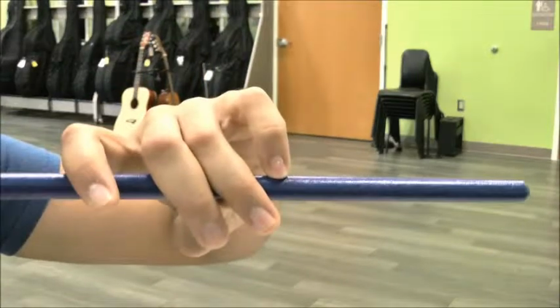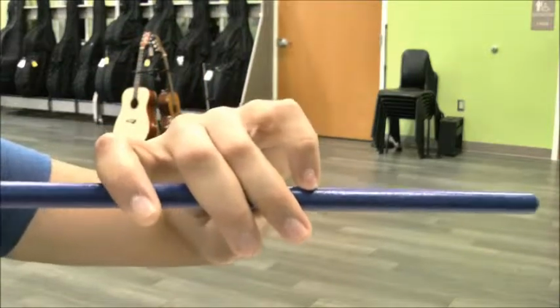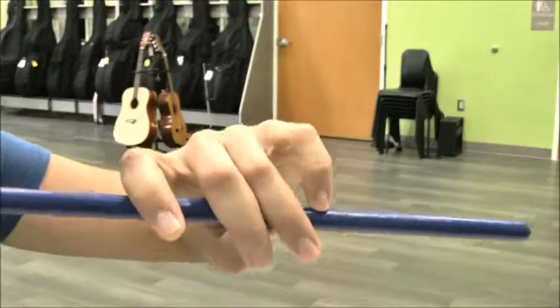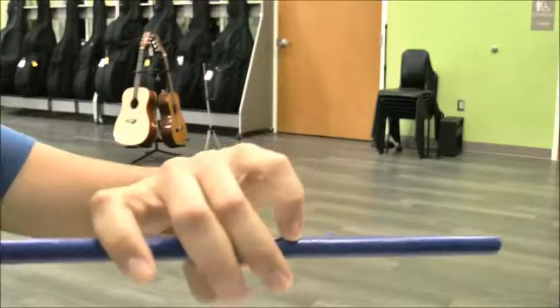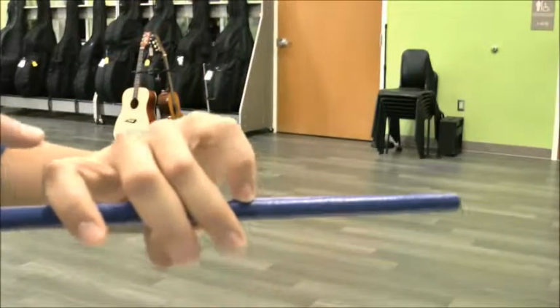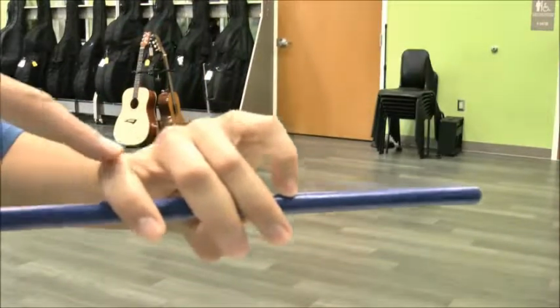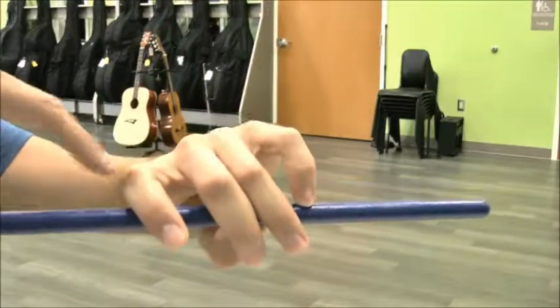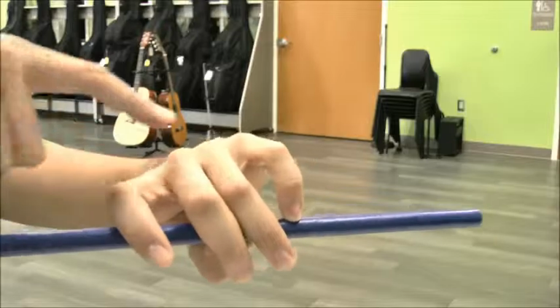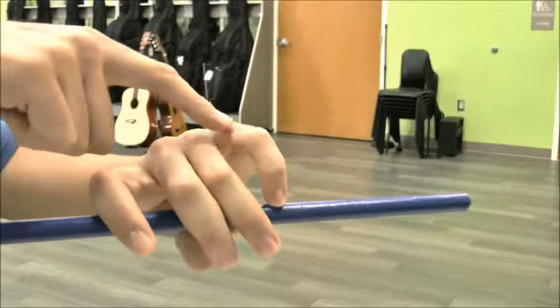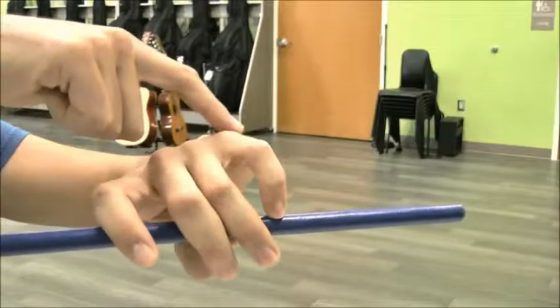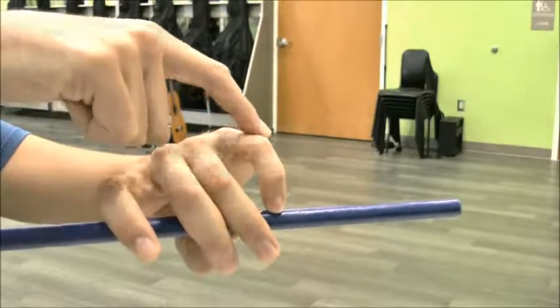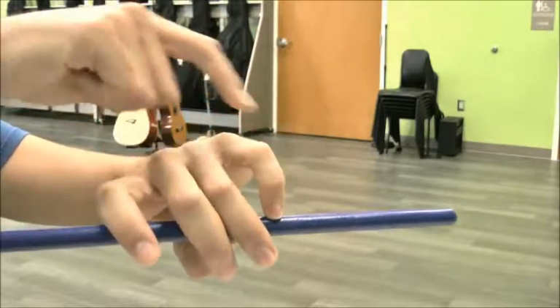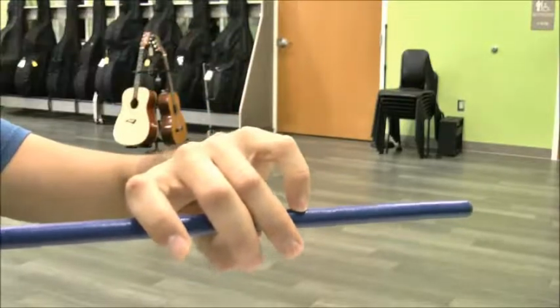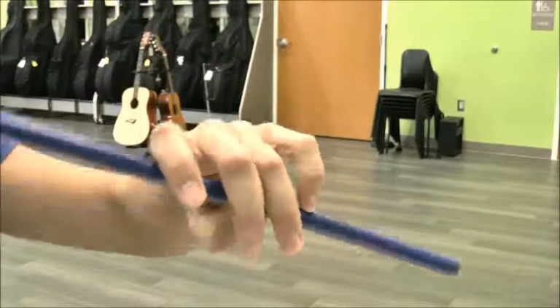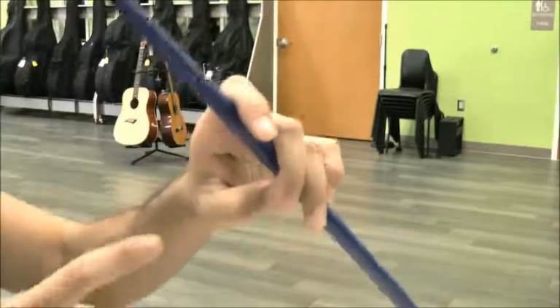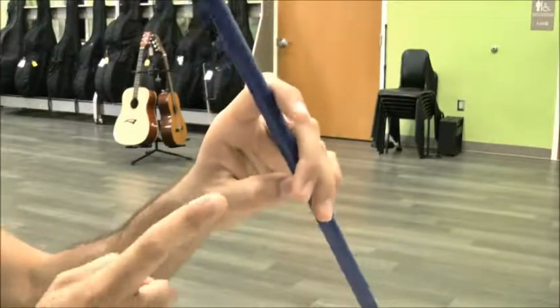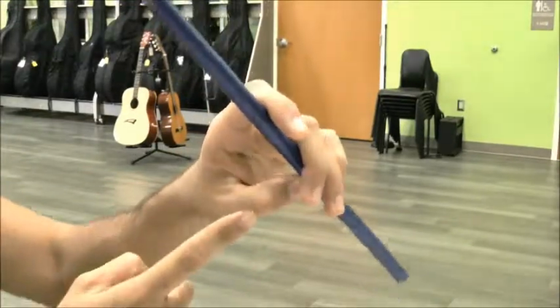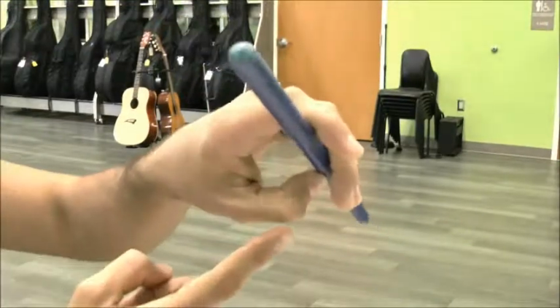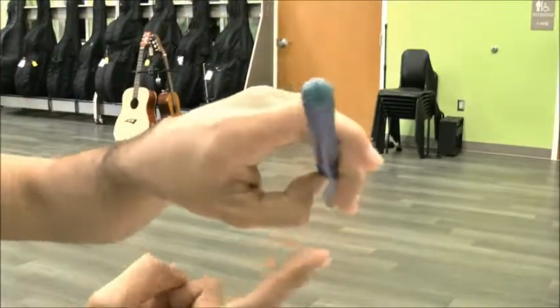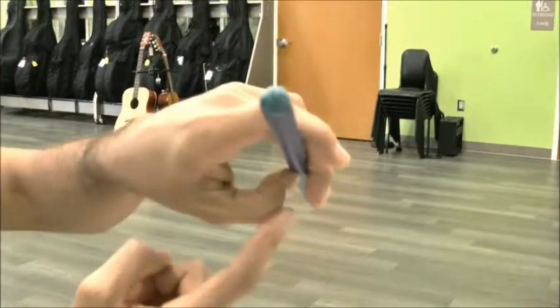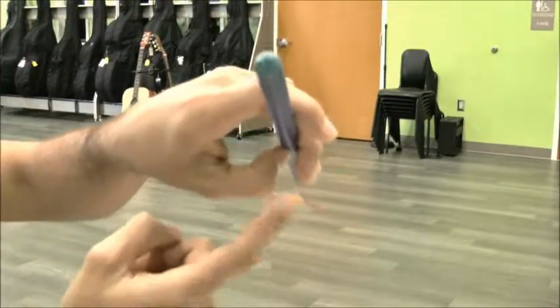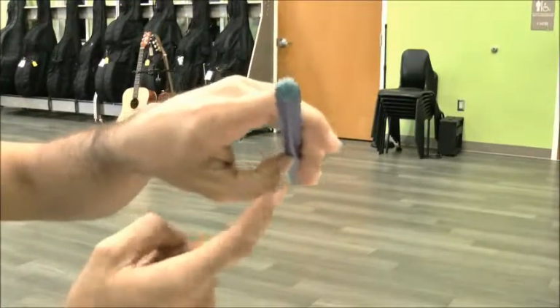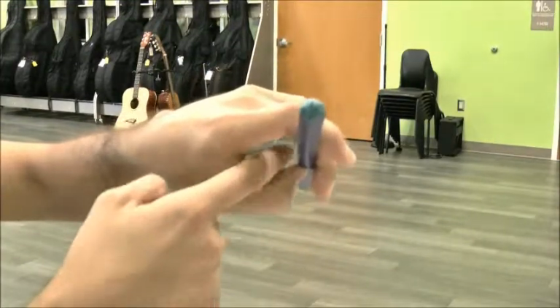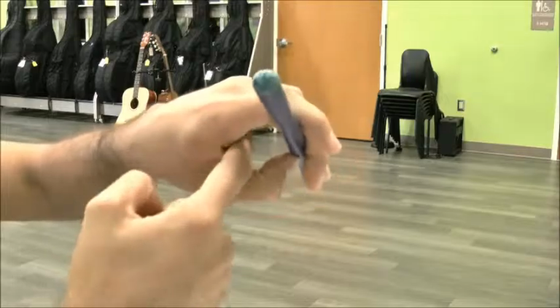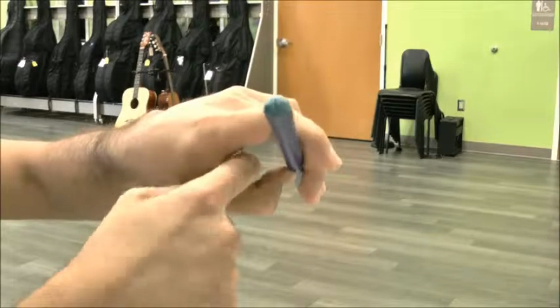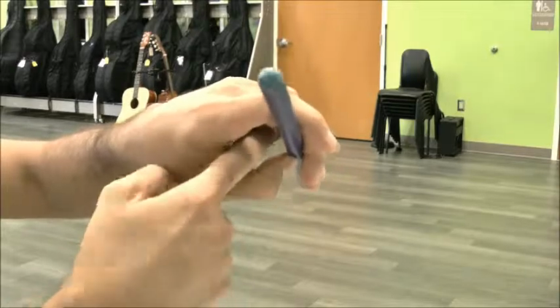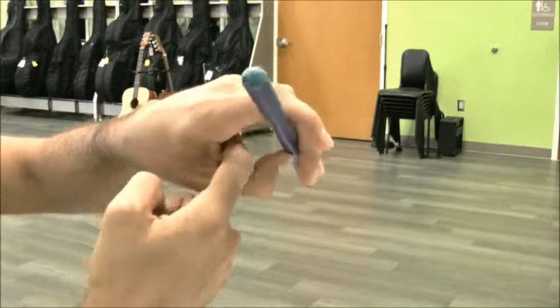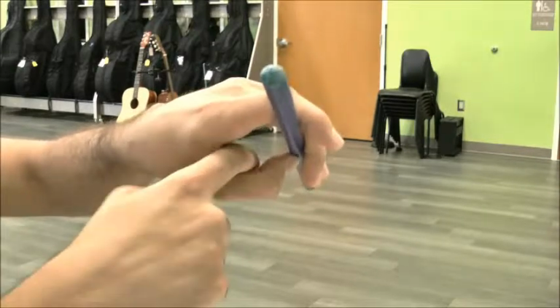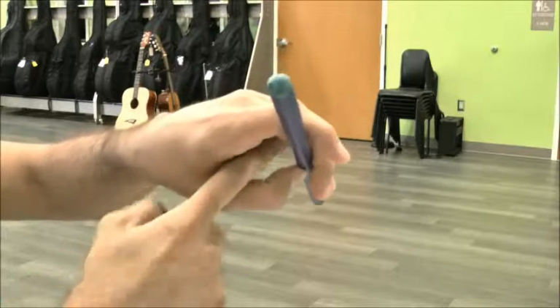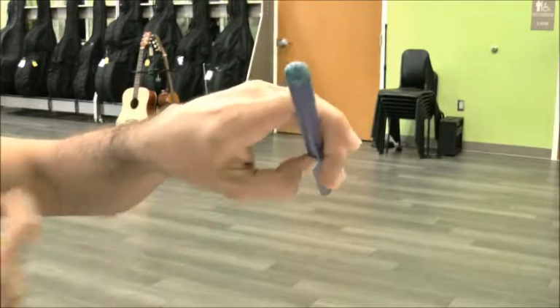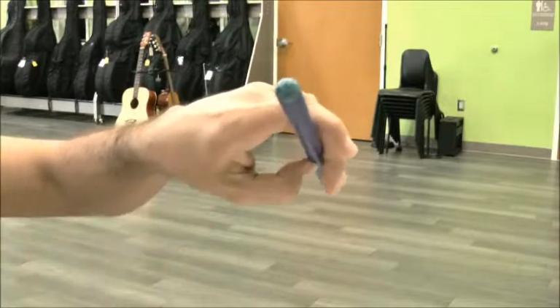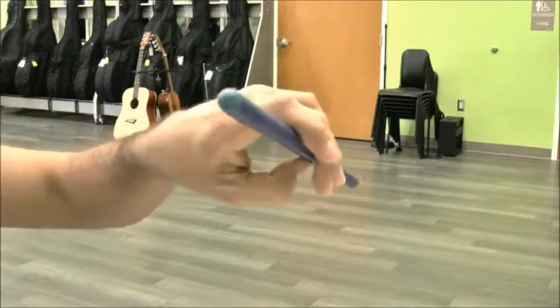My finger is curved, my pinky is rounded, my thumb is bumpy — you should still have a telescope shape.